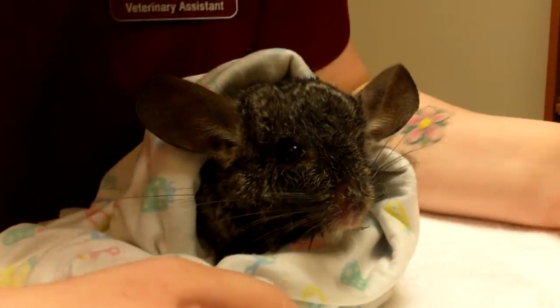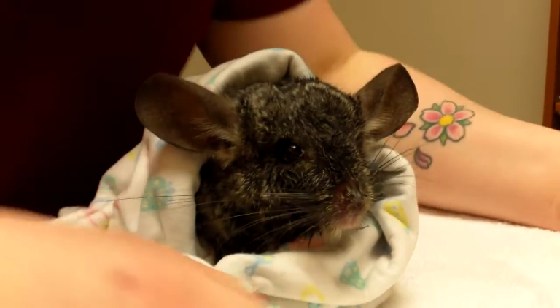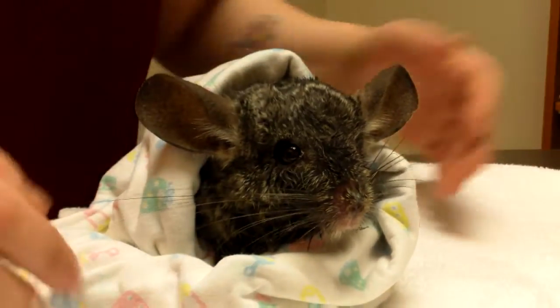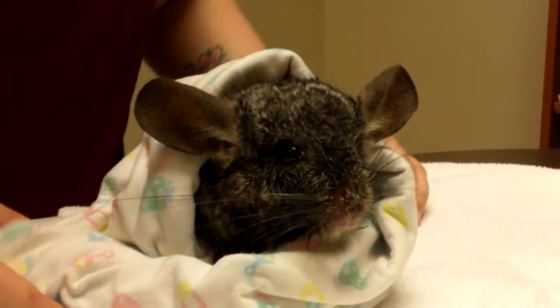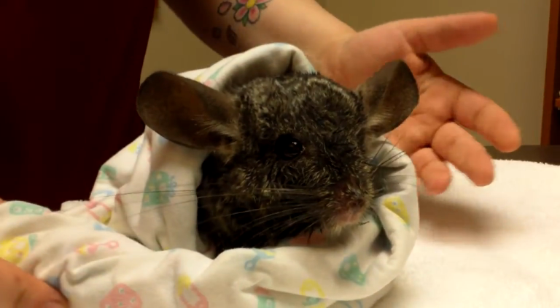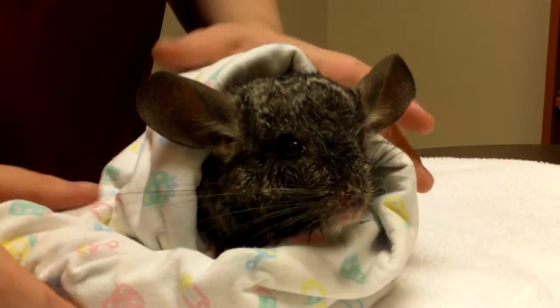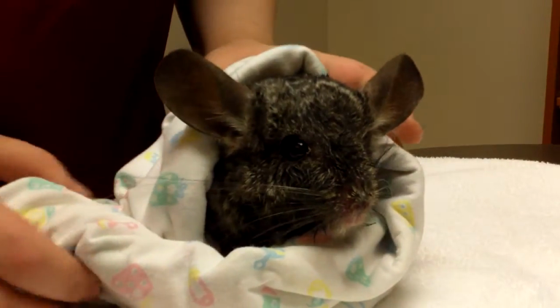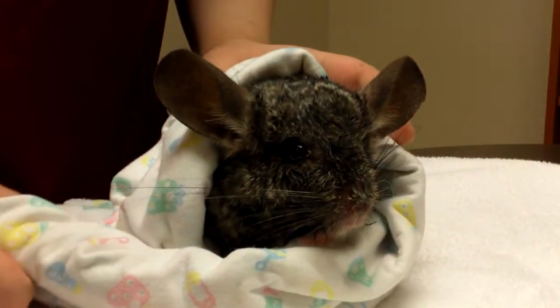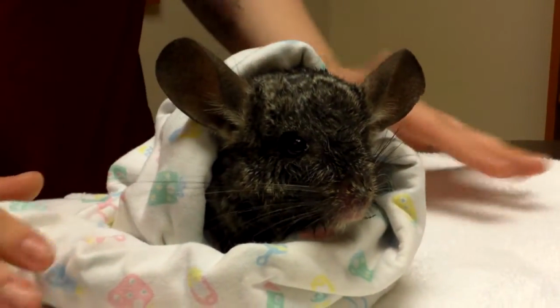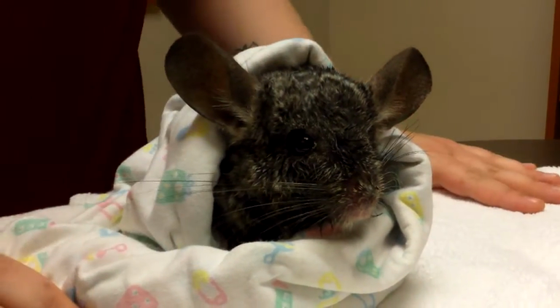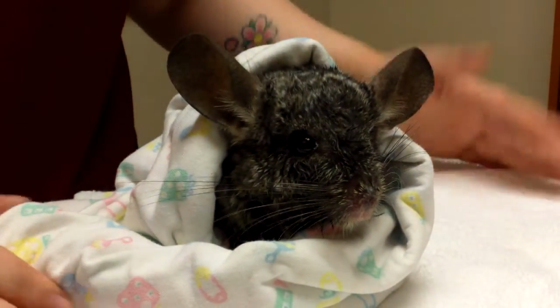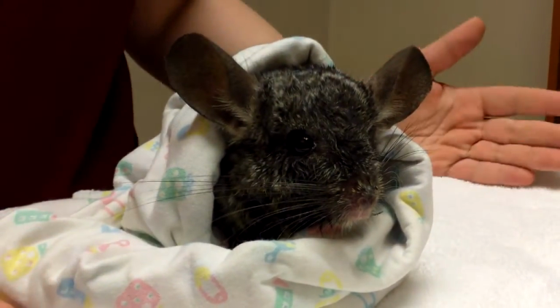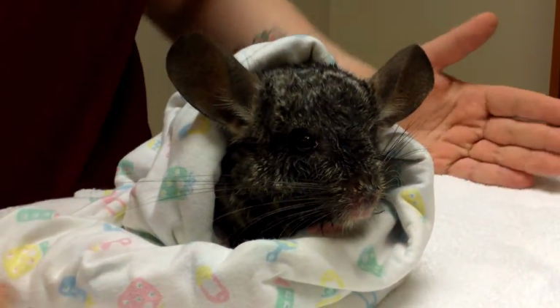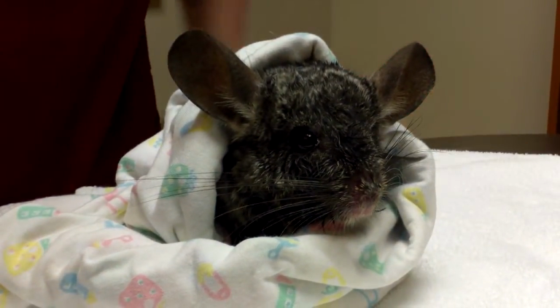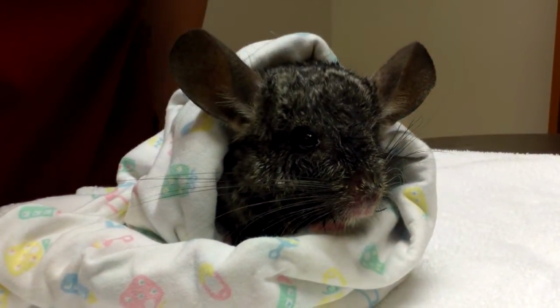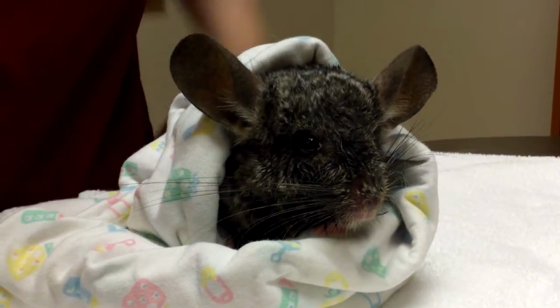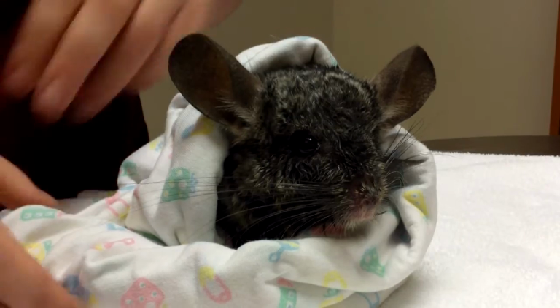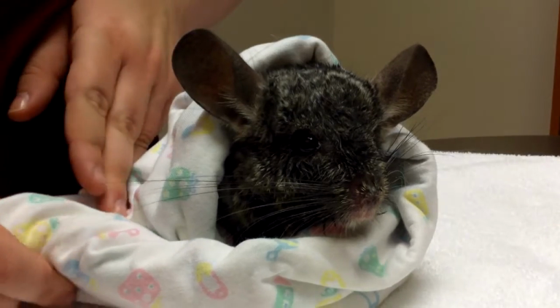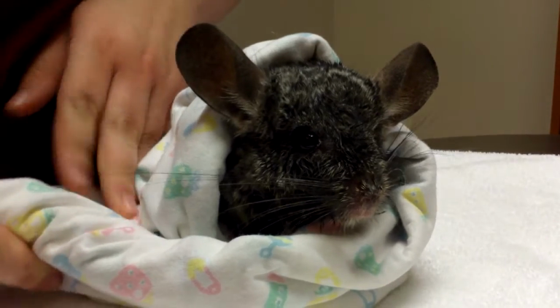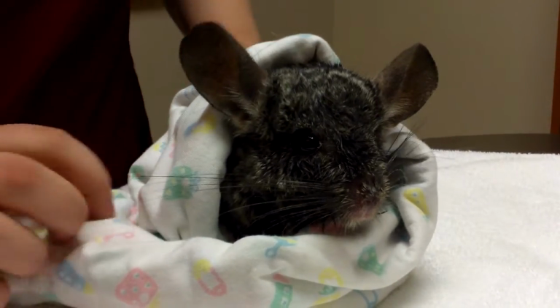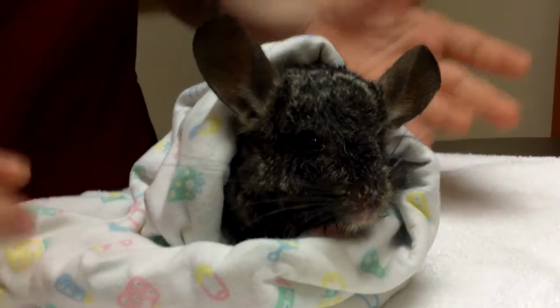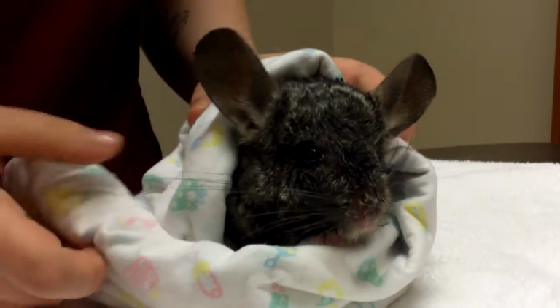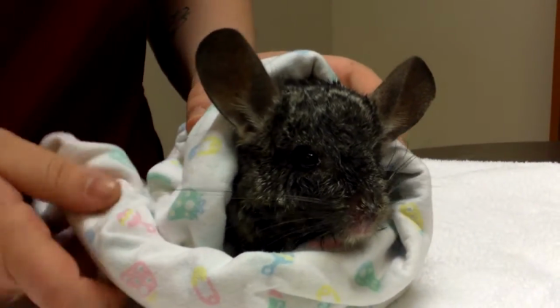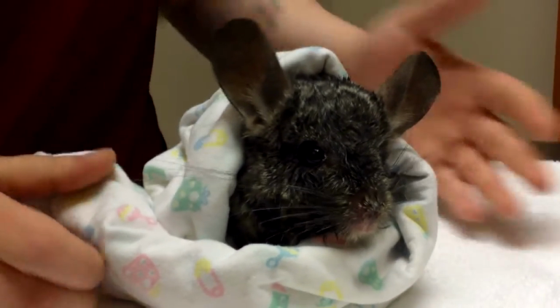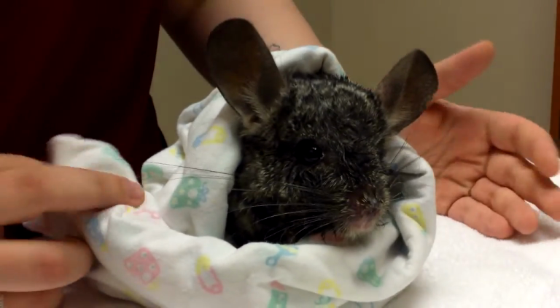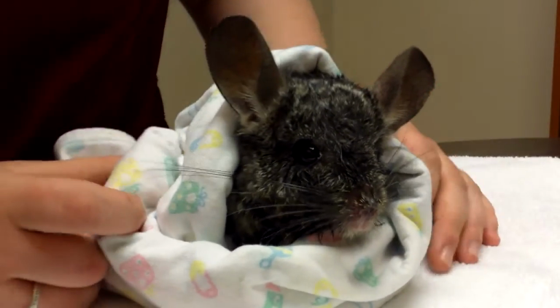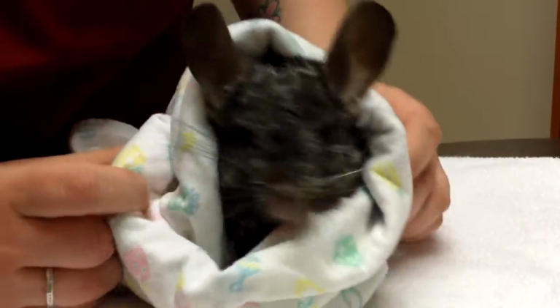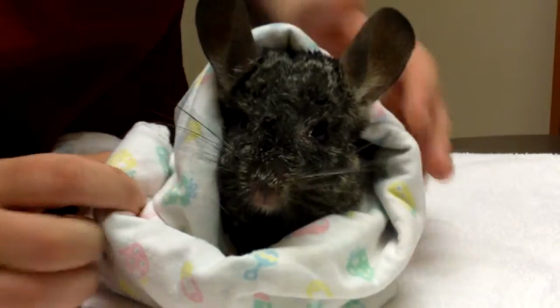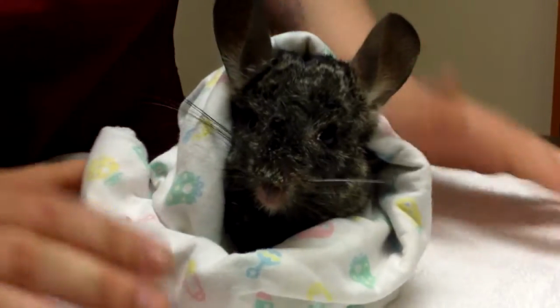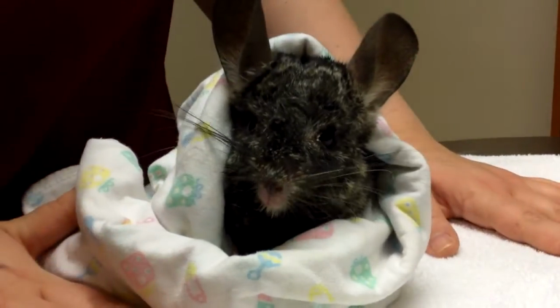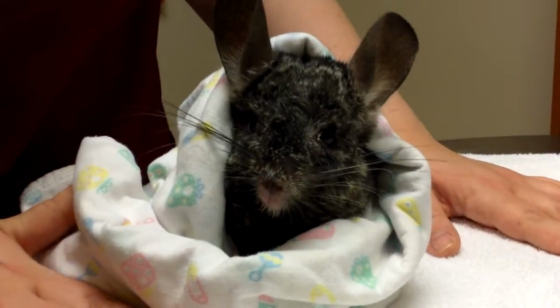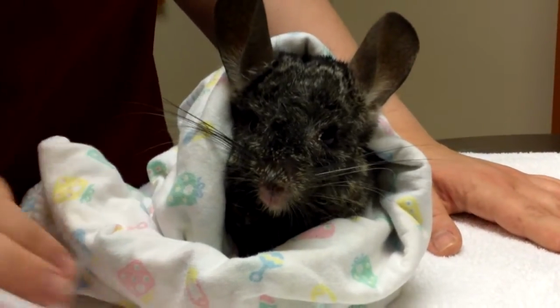So what I've done right now is Daxter is feeling really great. I've wrapped him up in a towel. If you have two people, it's probably going to be a bit easier for you. Just kind of burrito your little guy up and put him on a flat surface like this.